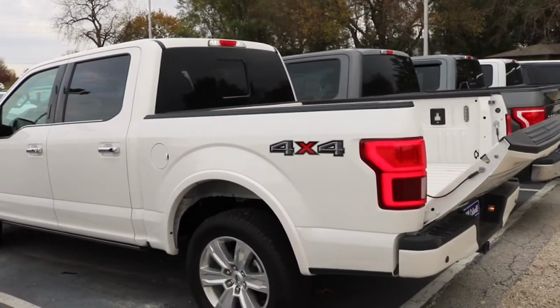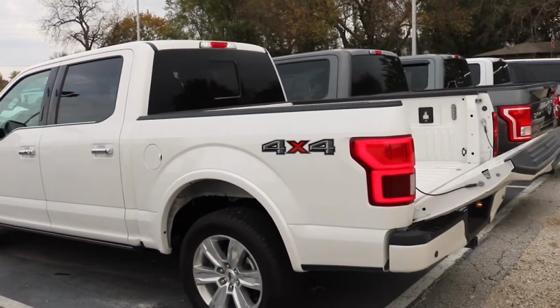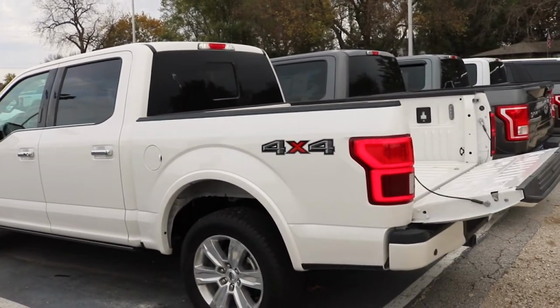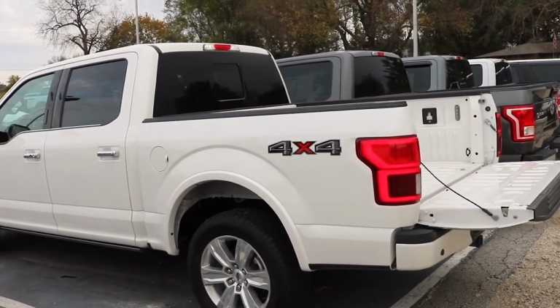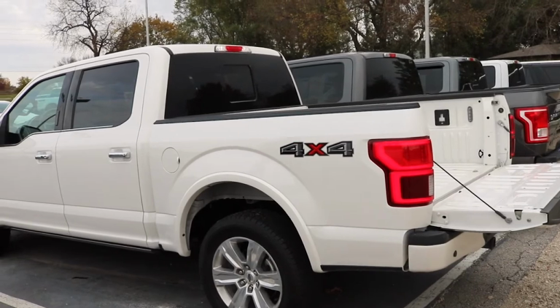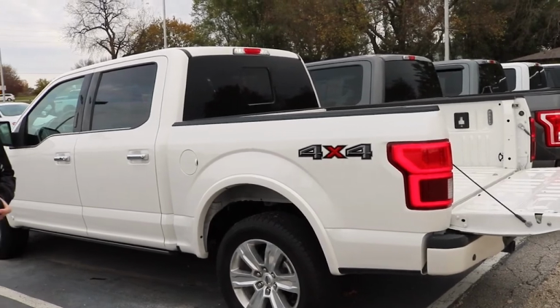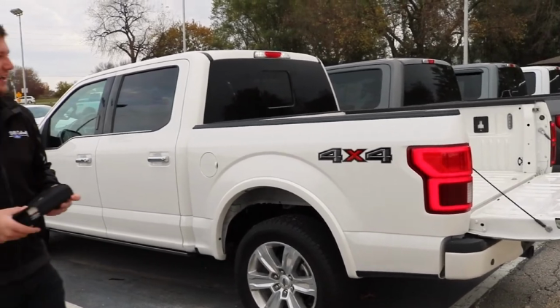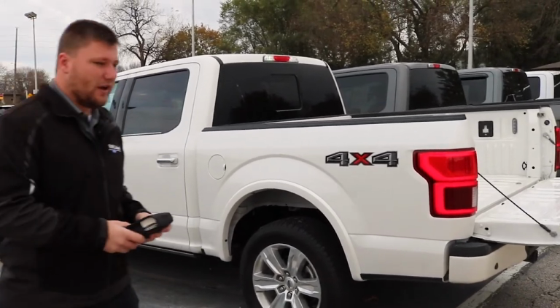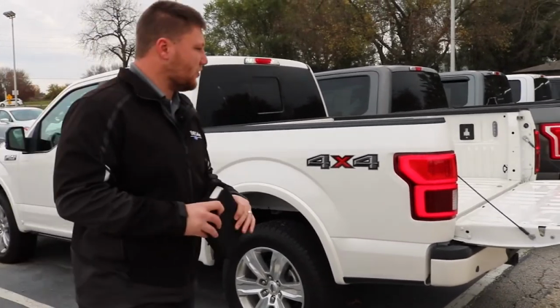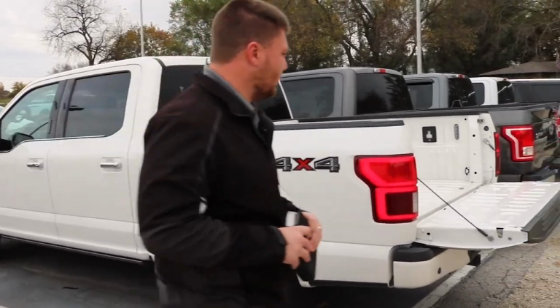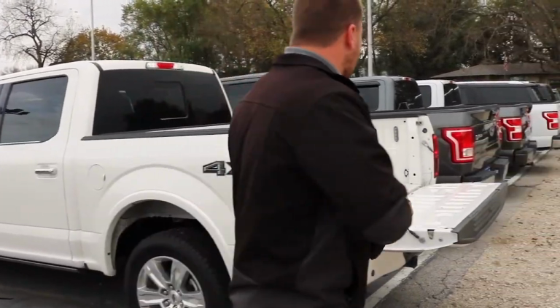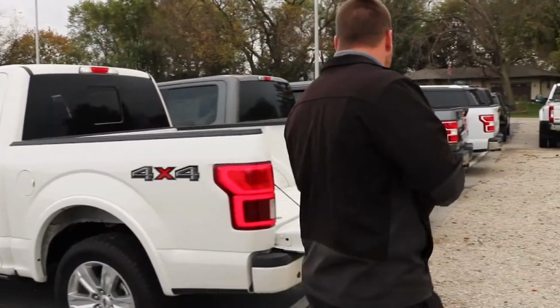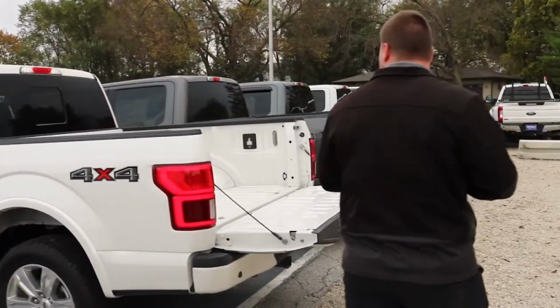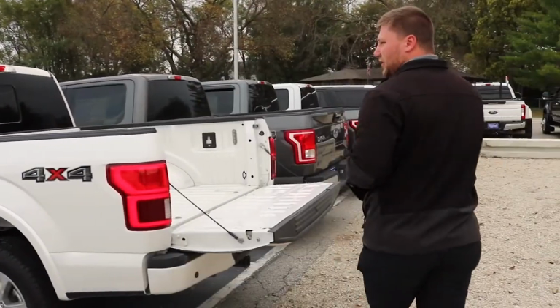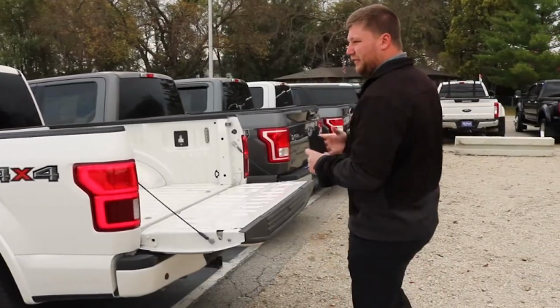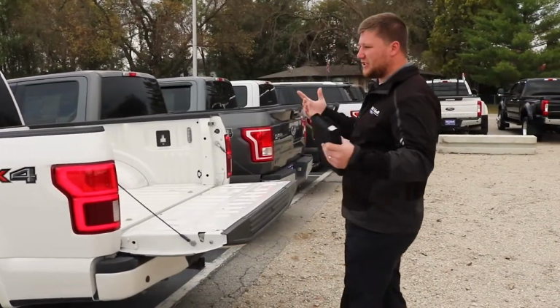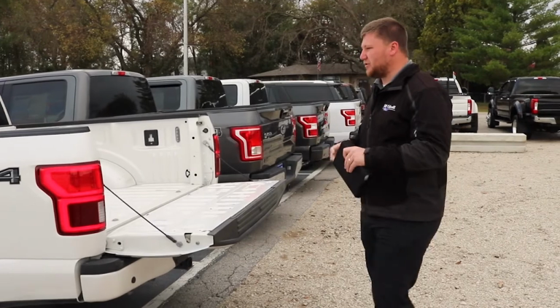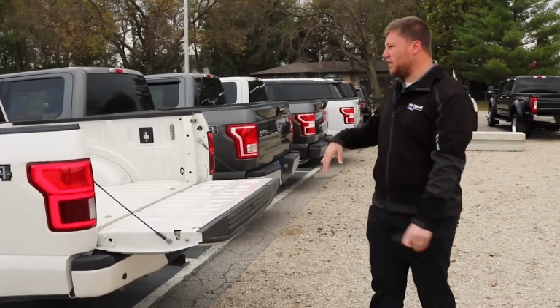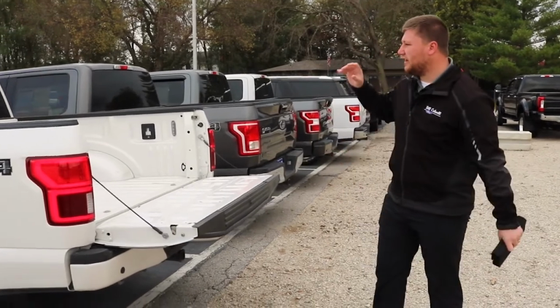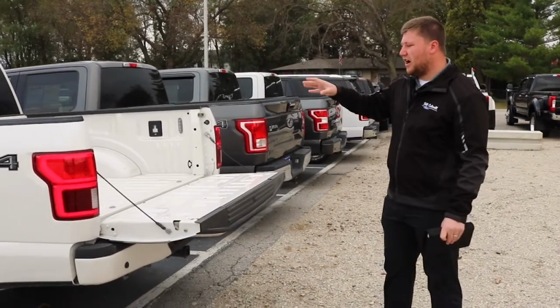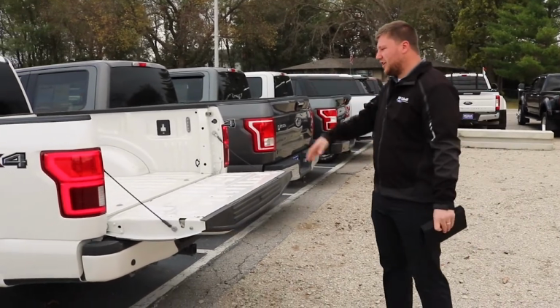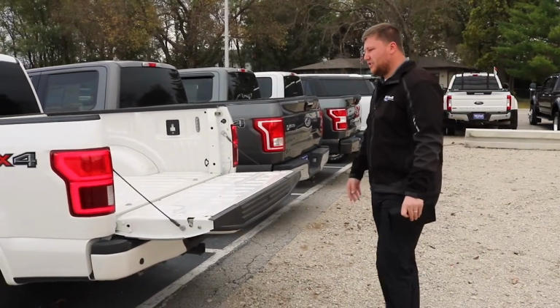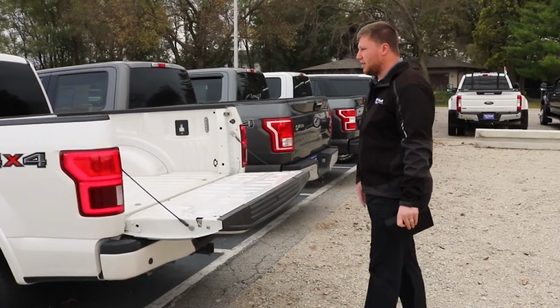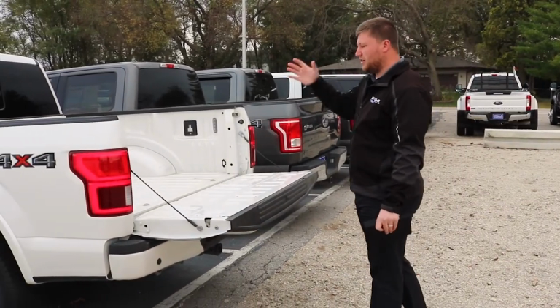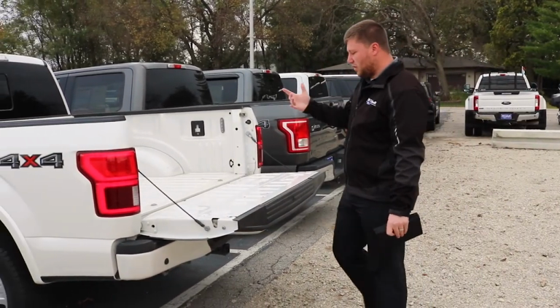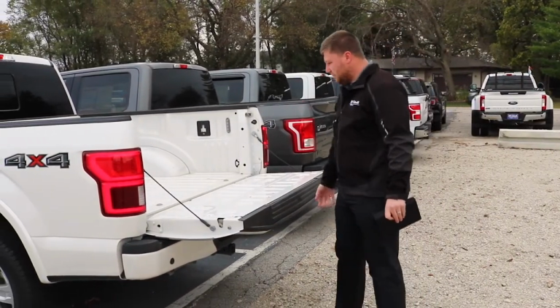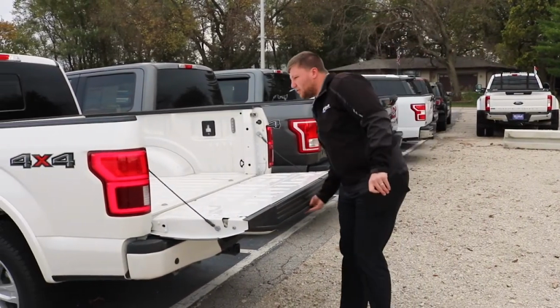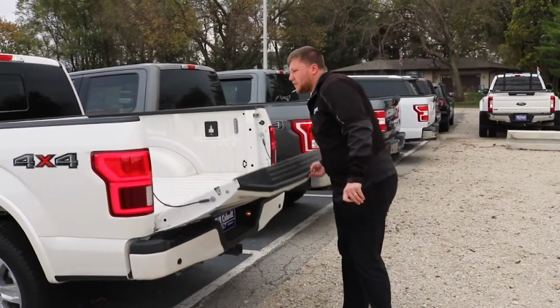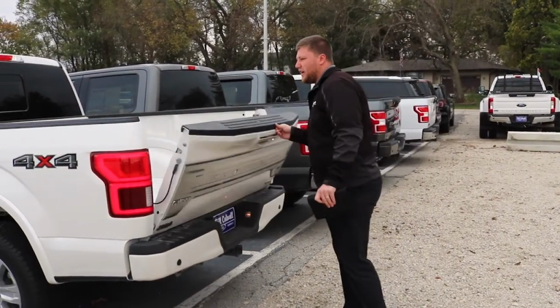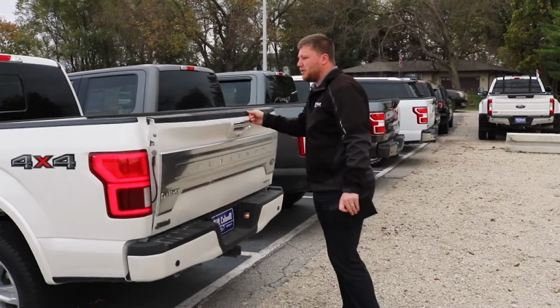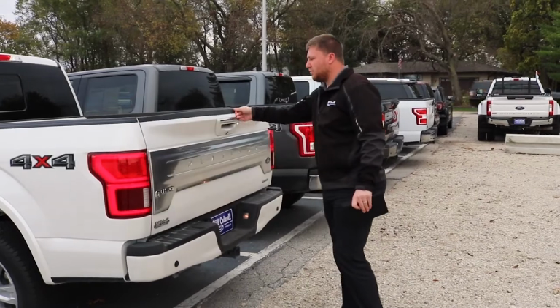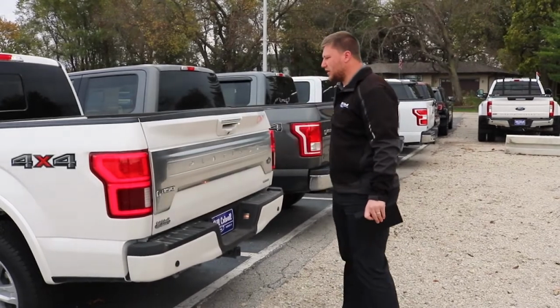That will open up the tailgate there as well, which makes it really nice if you're in the field this time of year, at a sporting event, or have the keys in your truck and you just want to be able to open the tailgate up pretty quickly.